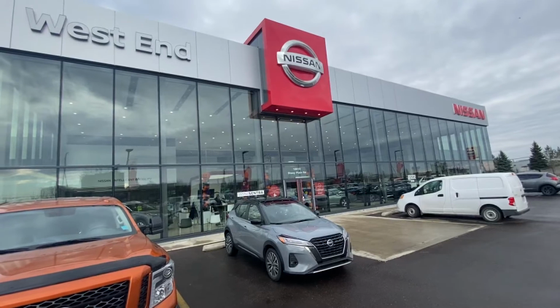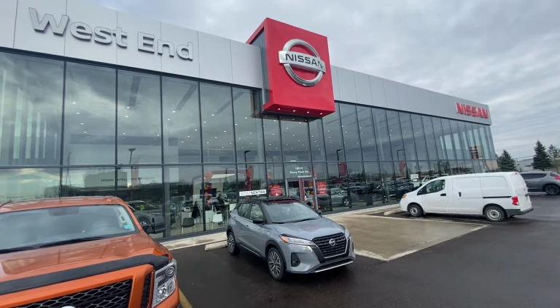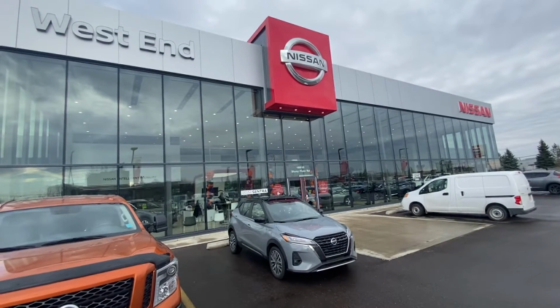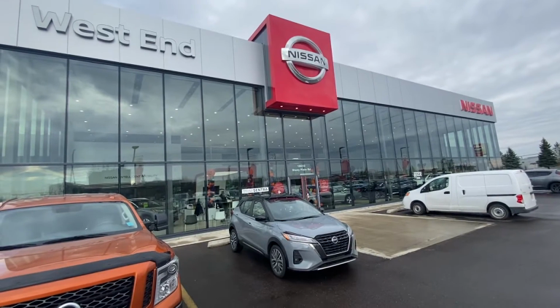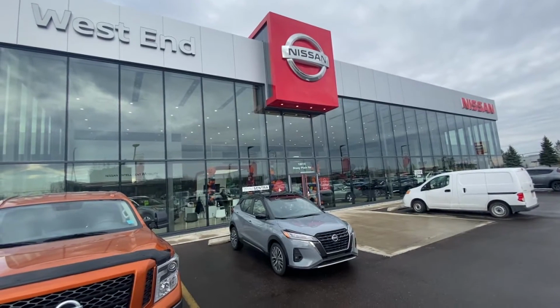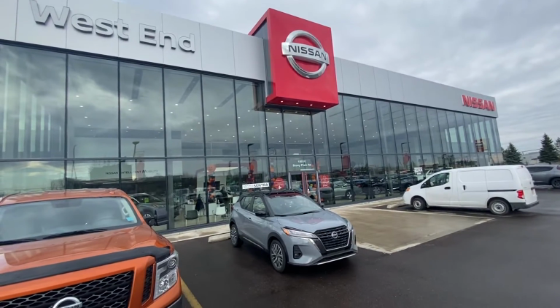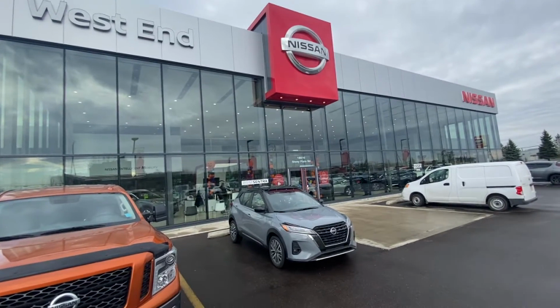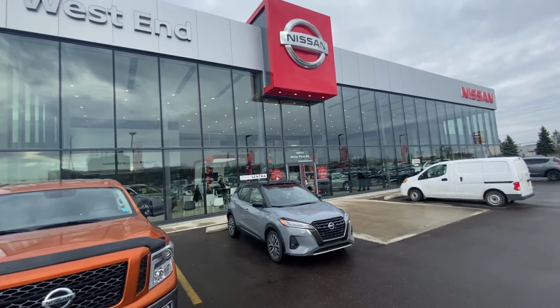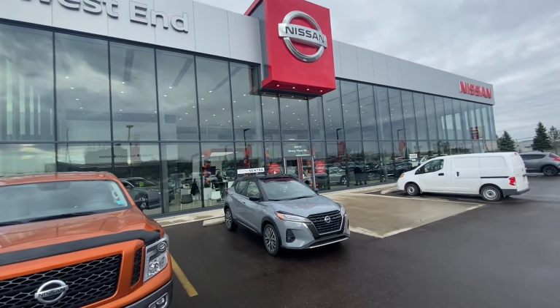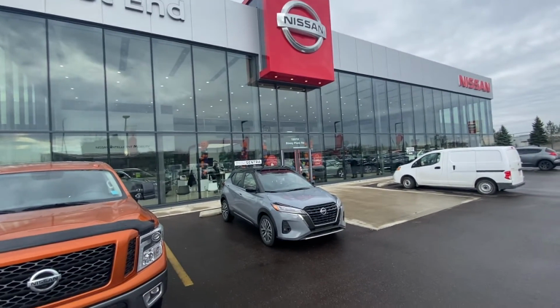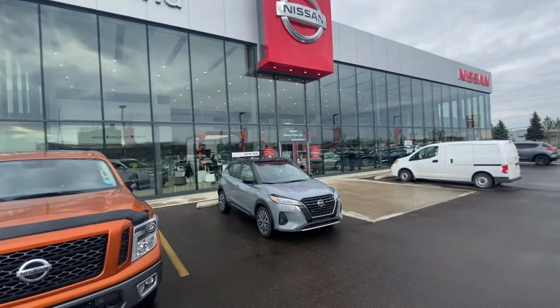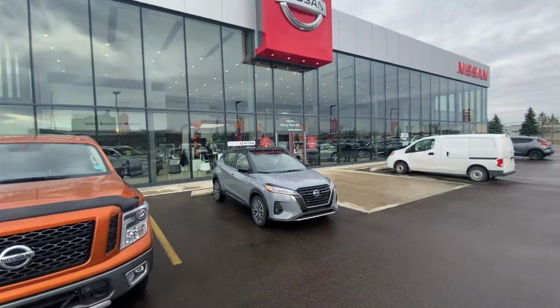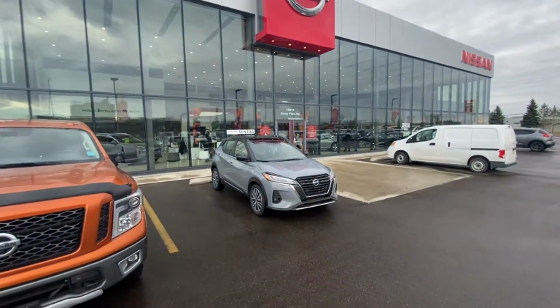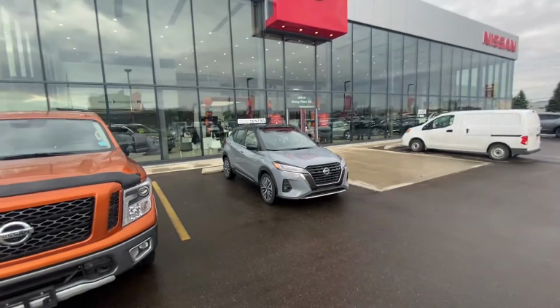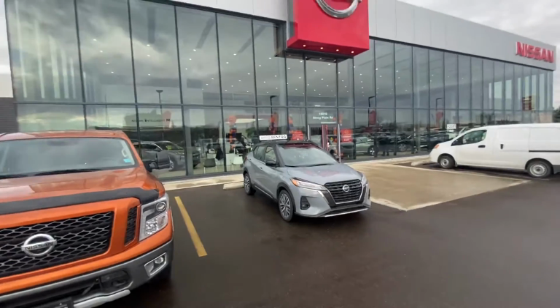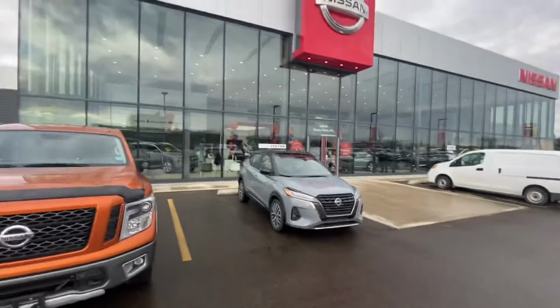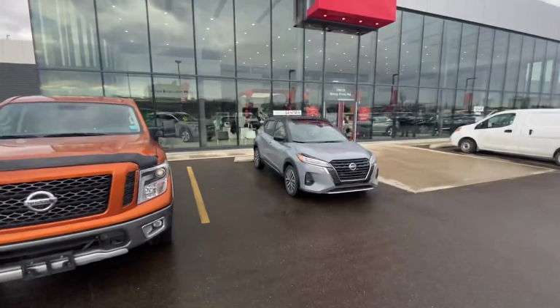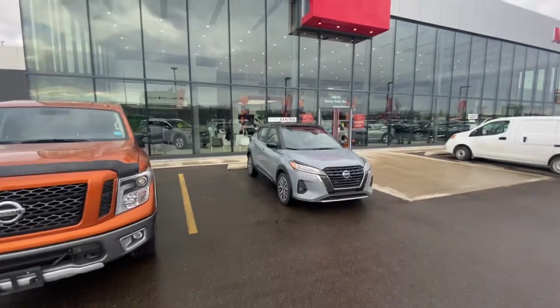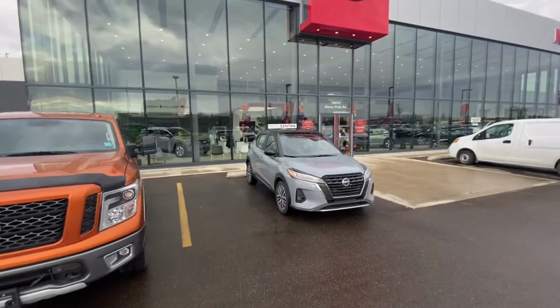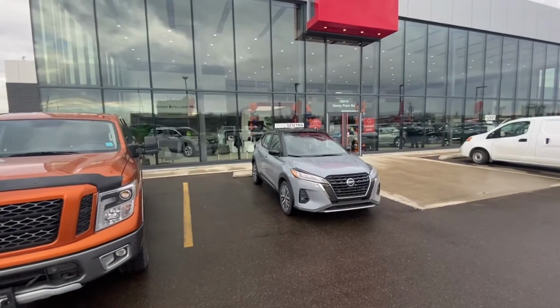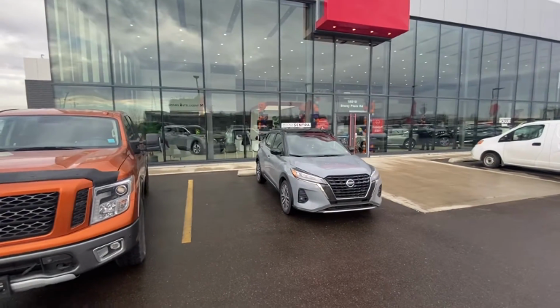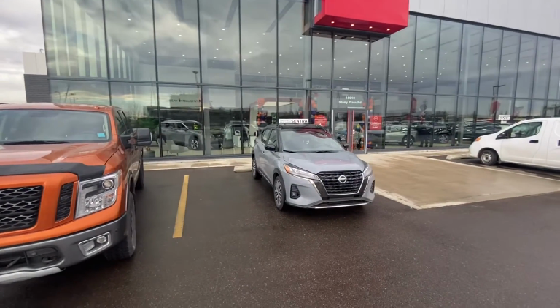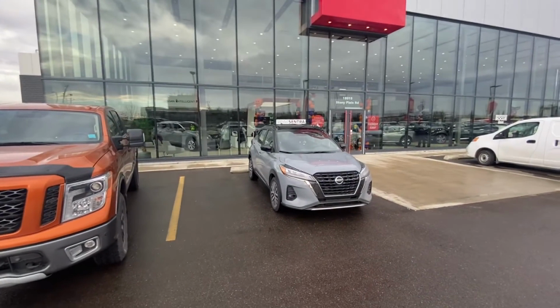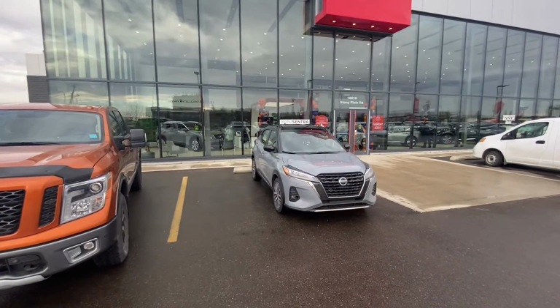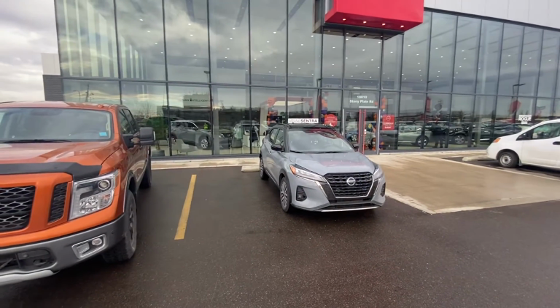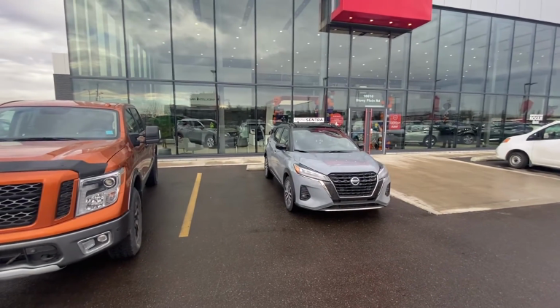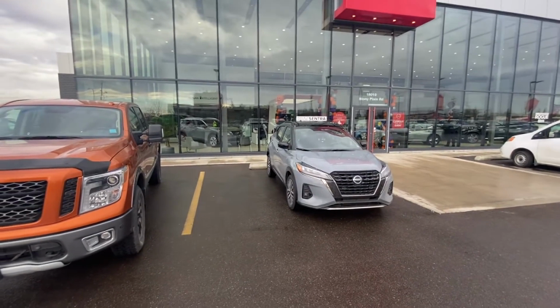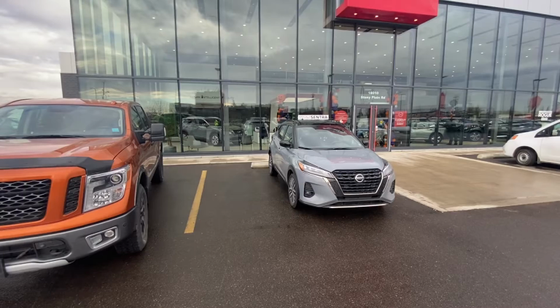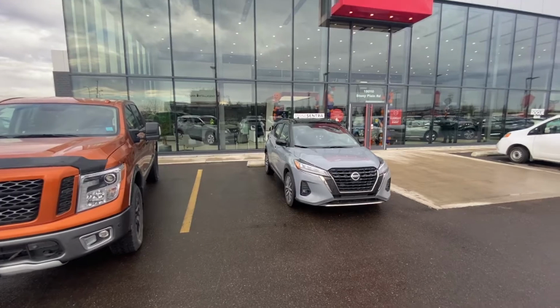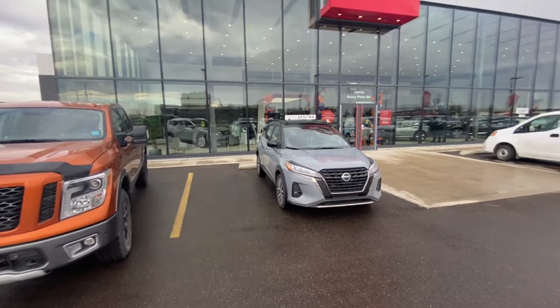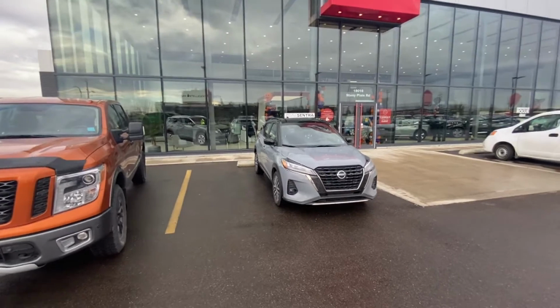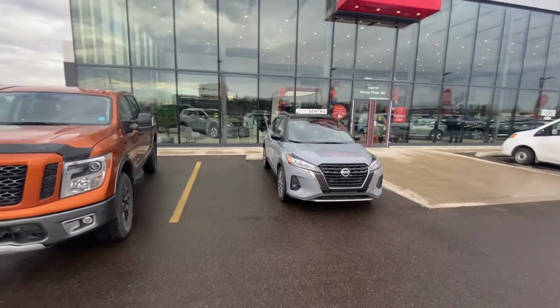Hello Beverly, how are you doing this afternoon? Sean Shute here from West End Nissan. I just wanted to thank you very much for taking the time to inquire with us on the awesome 2021 Nissan Kicks SR.